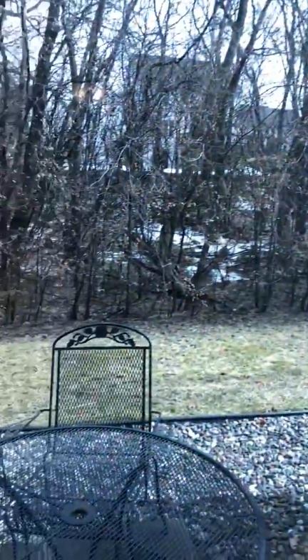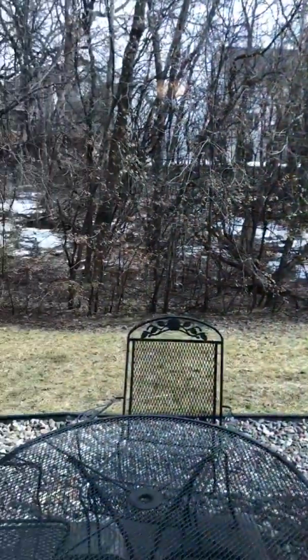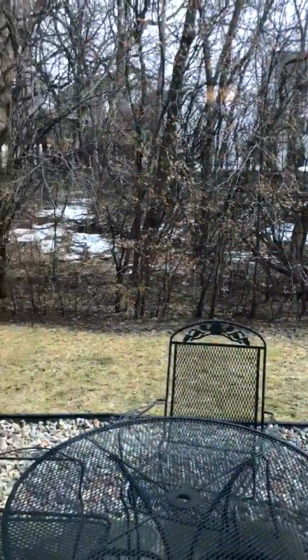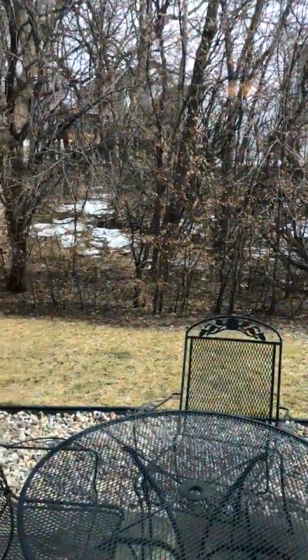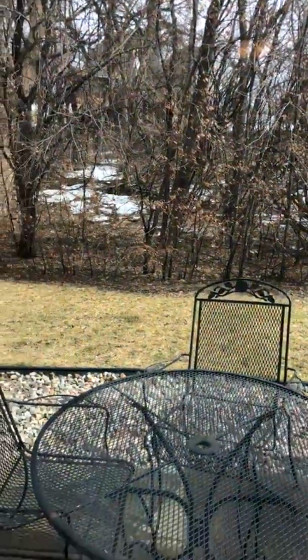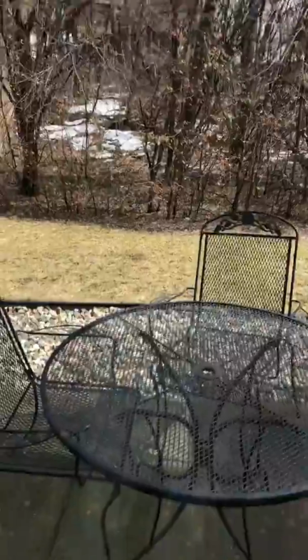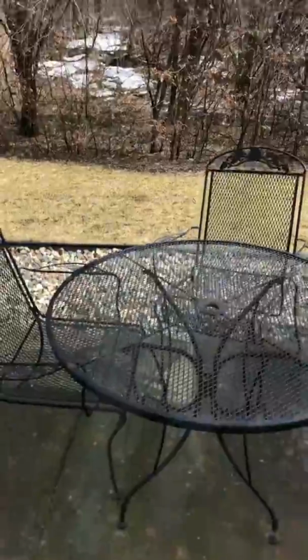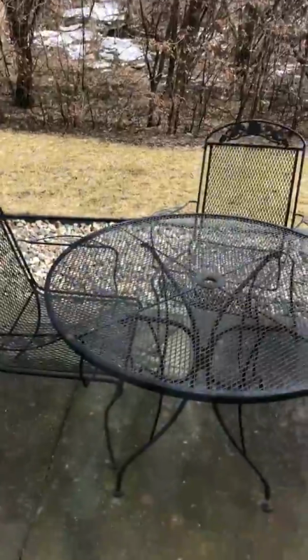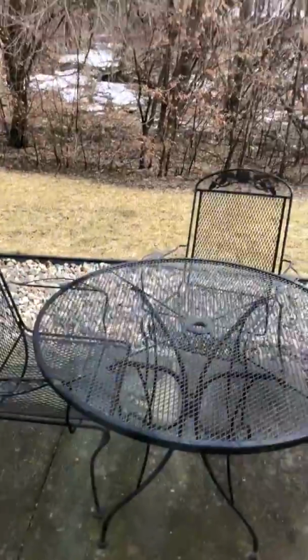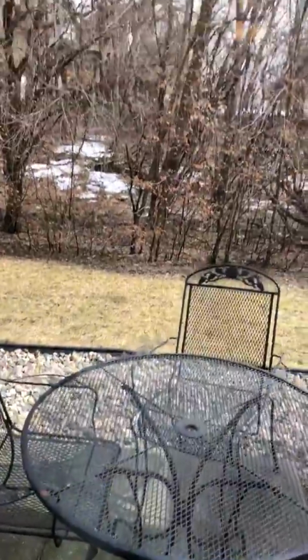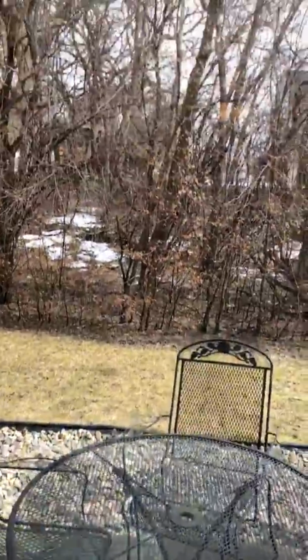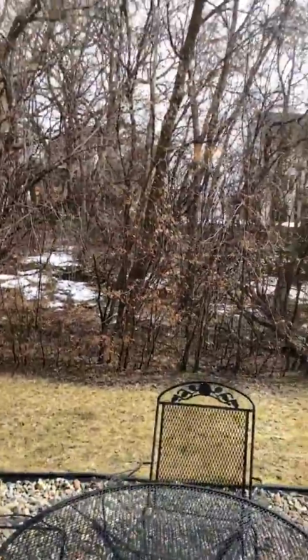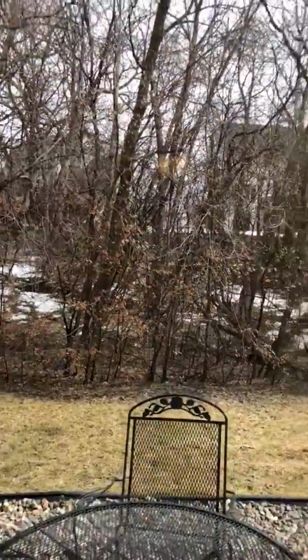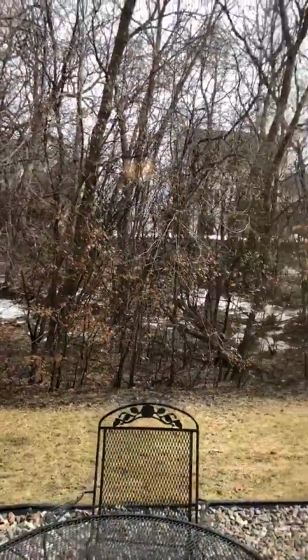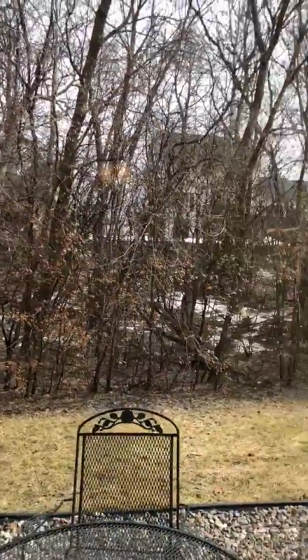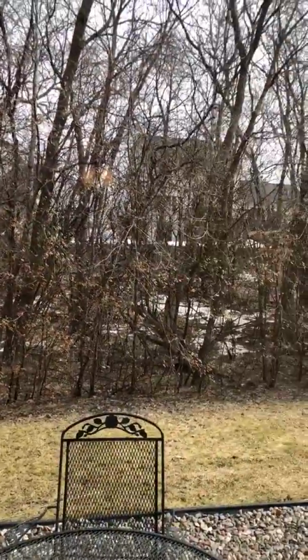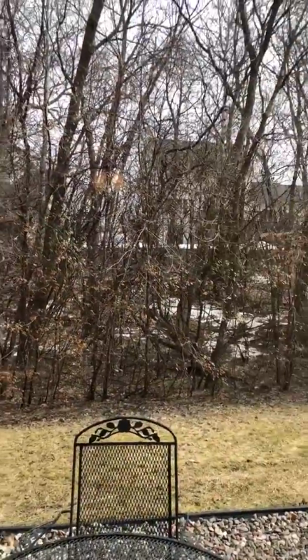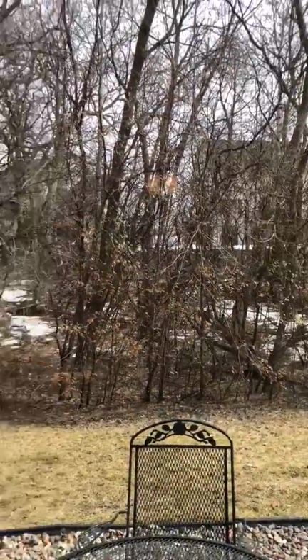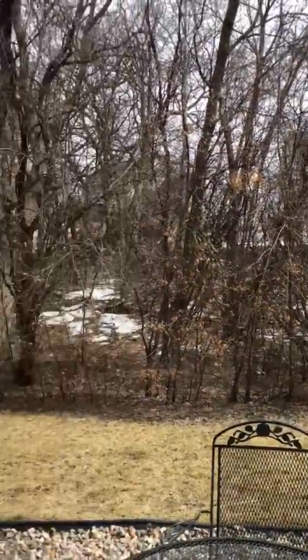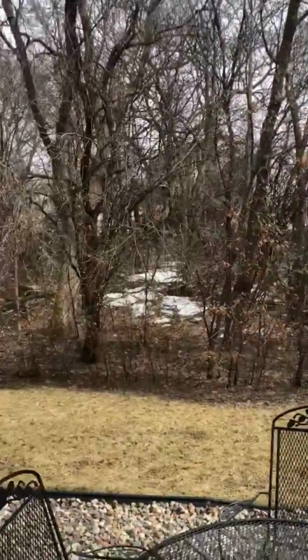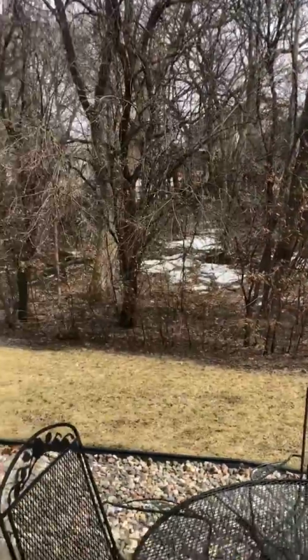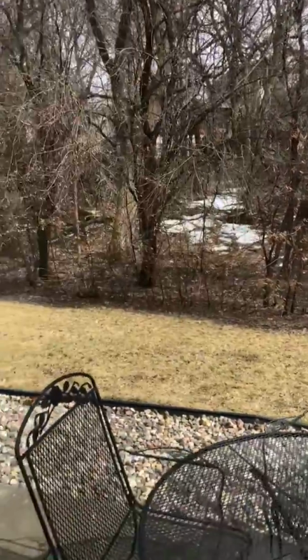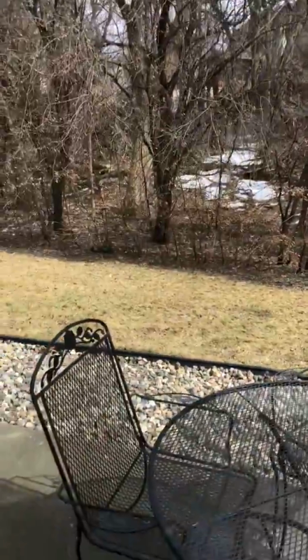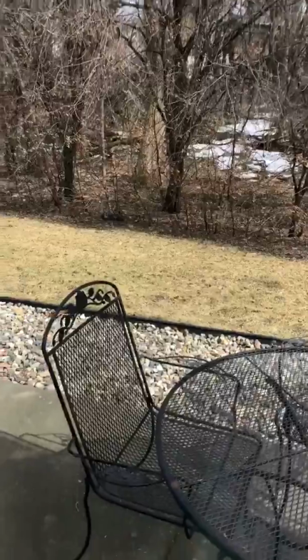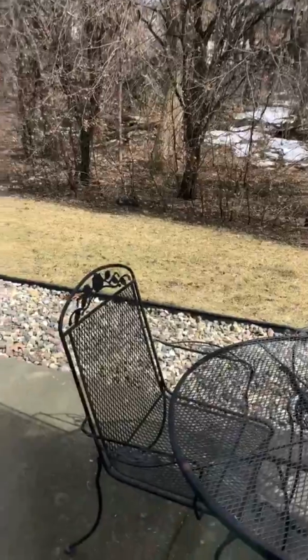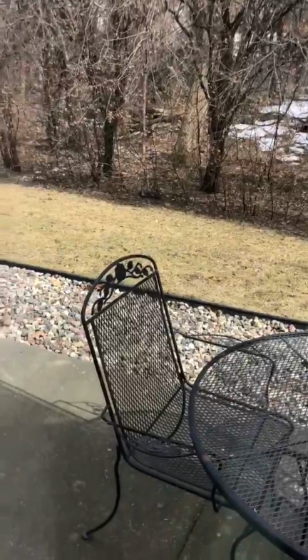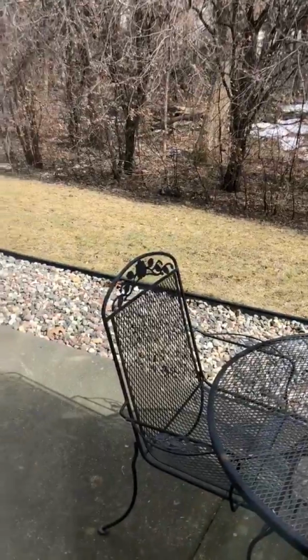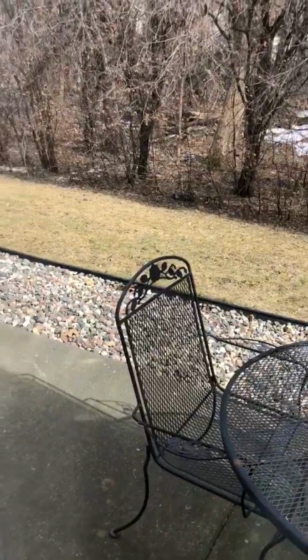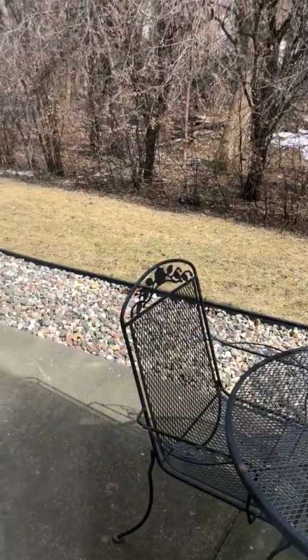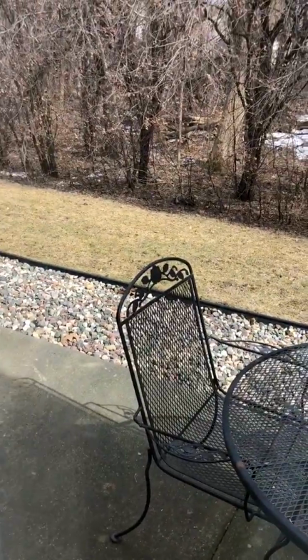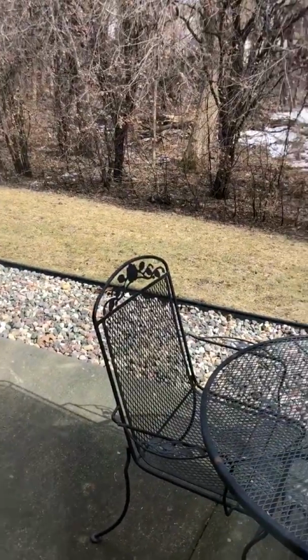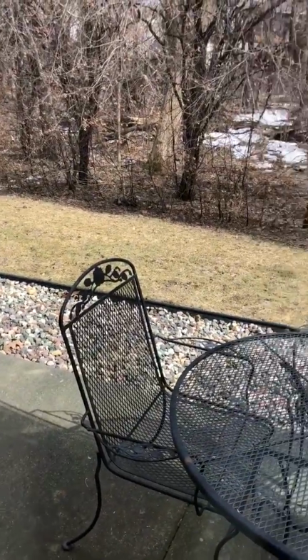A nice private patio with woods. A spot for the dog.